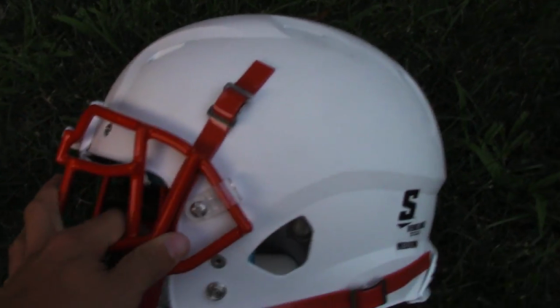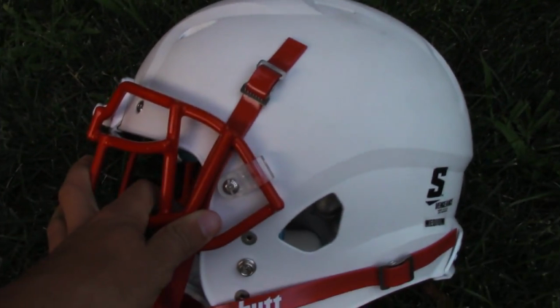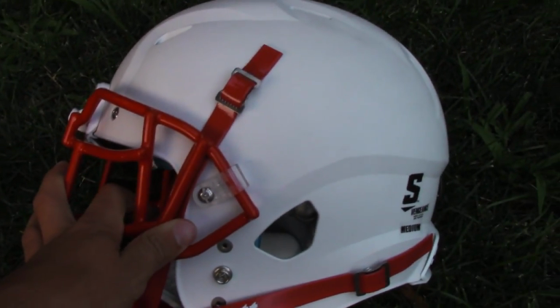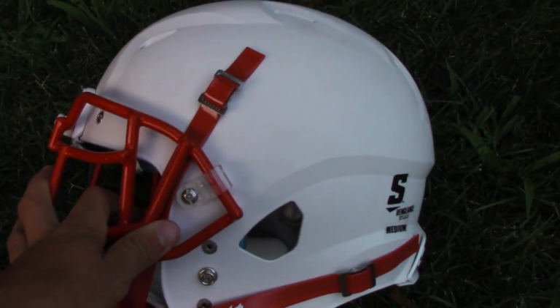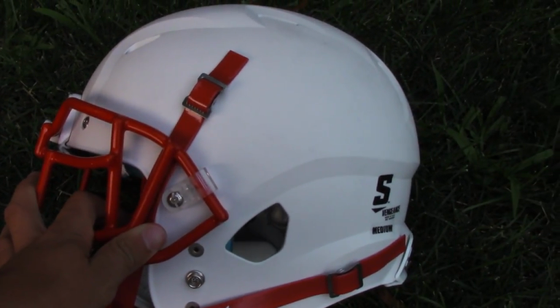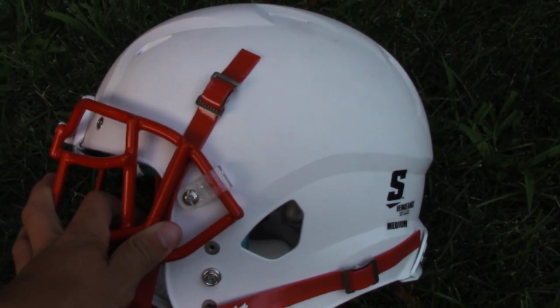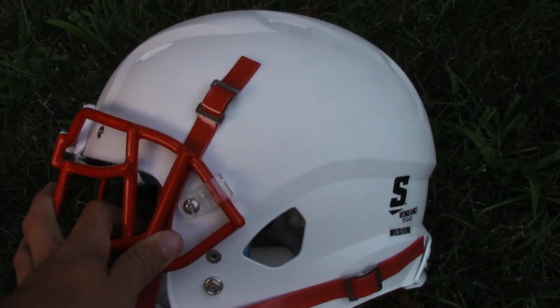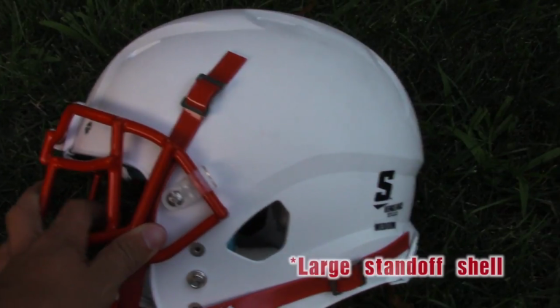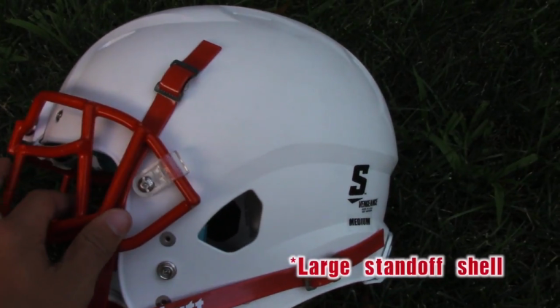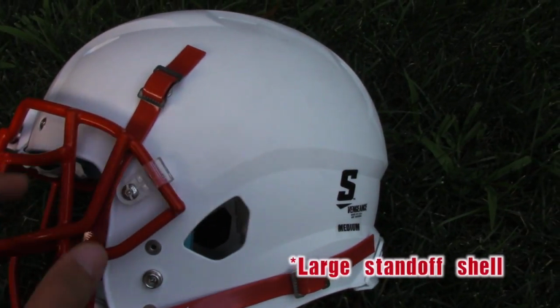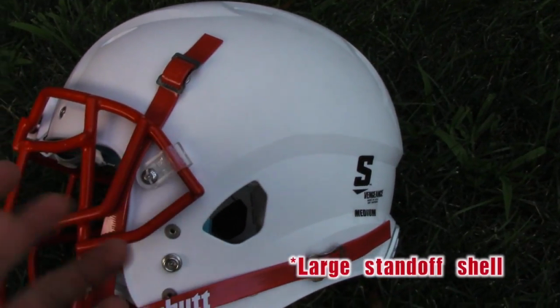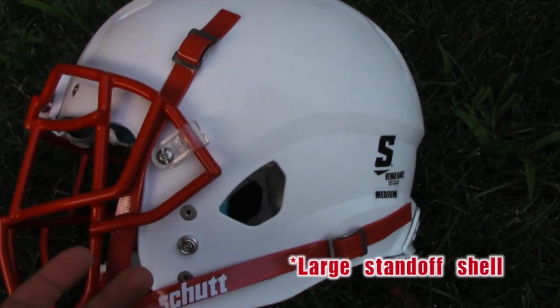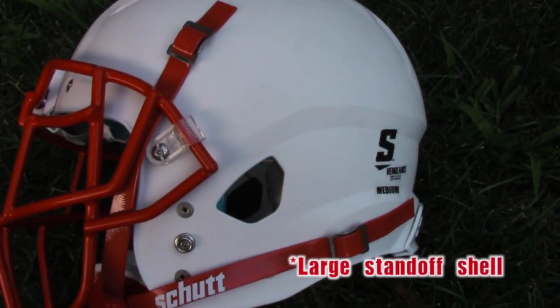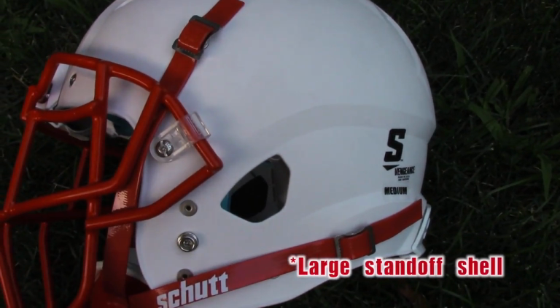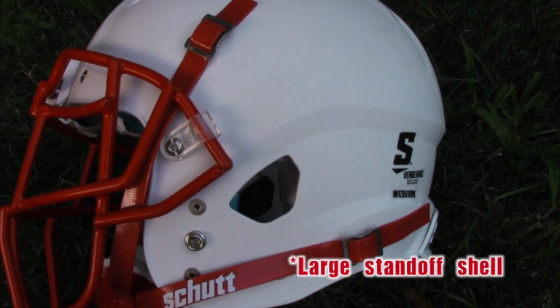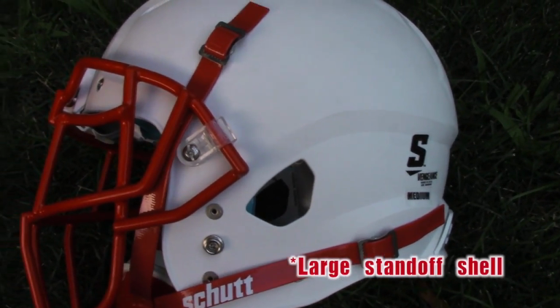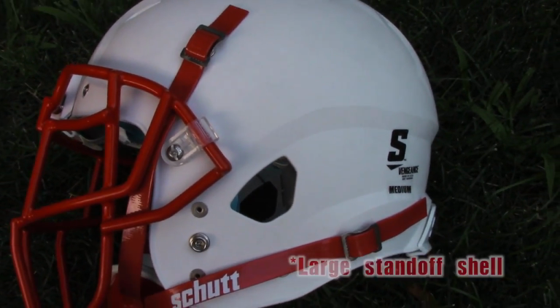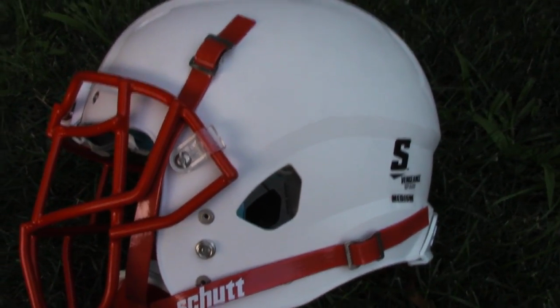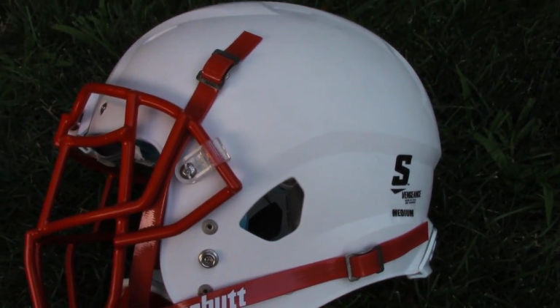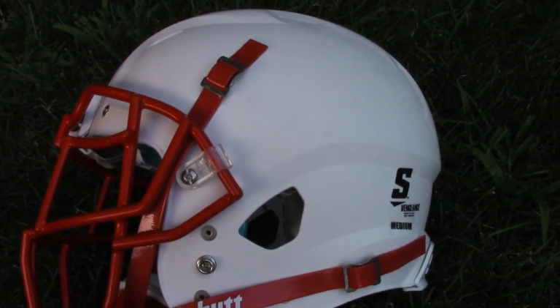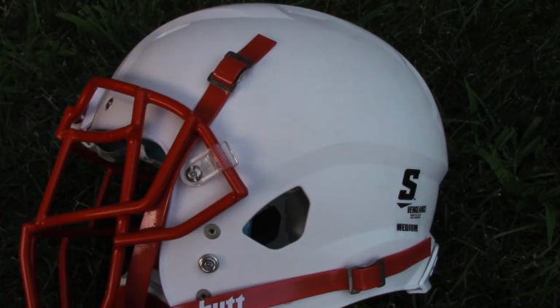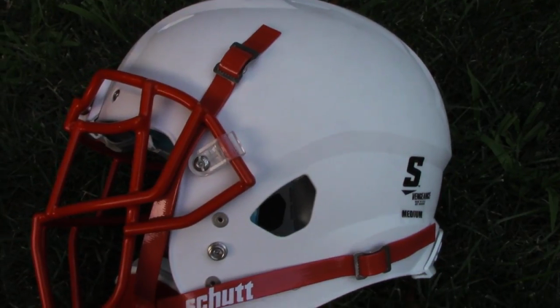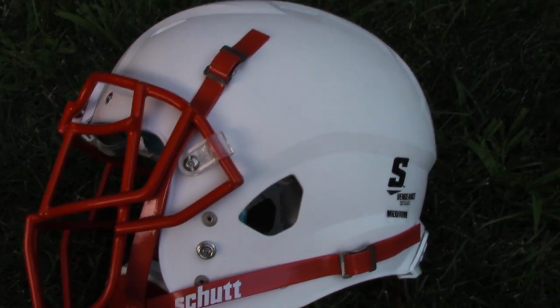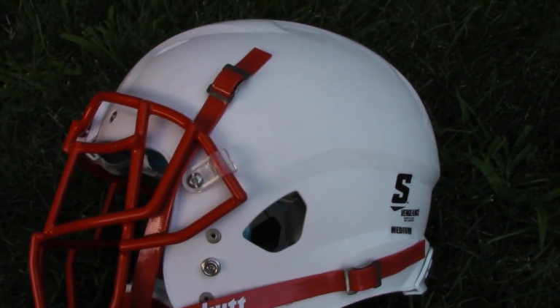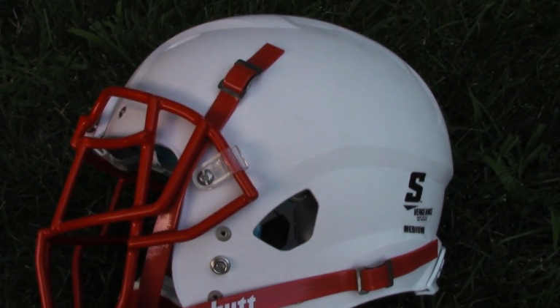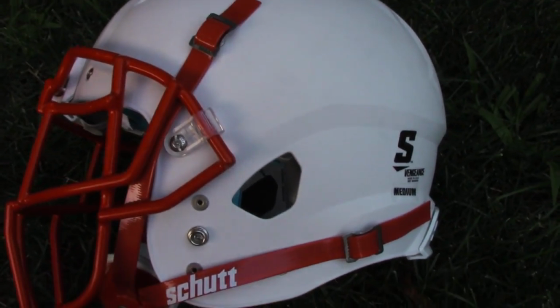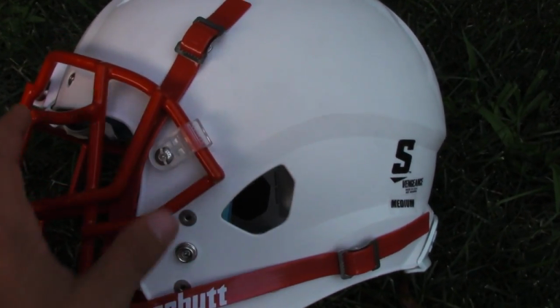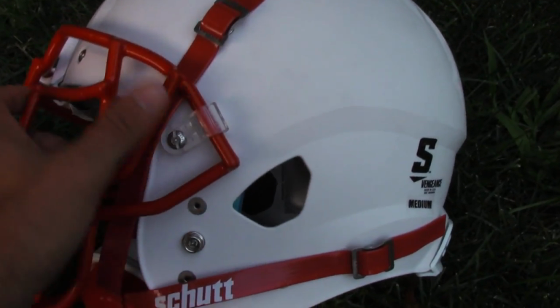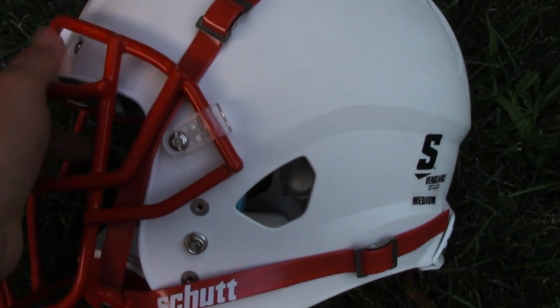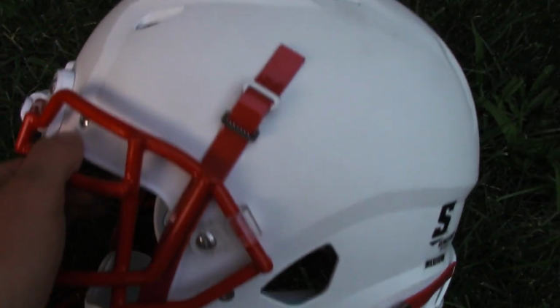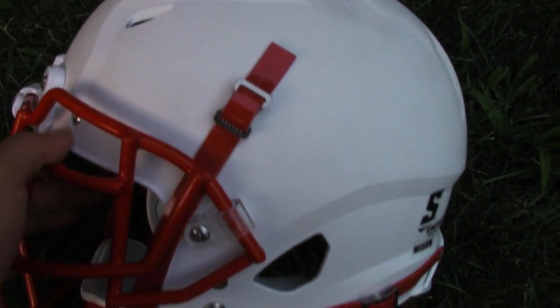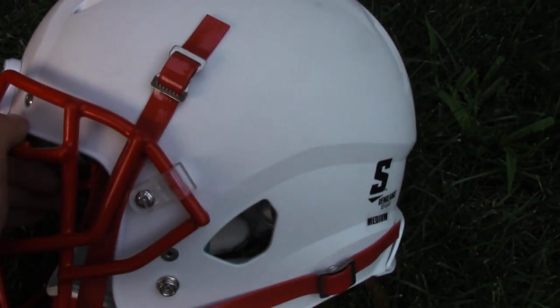You can see it's a large standoff helmet. A large standoff helmet means that it's bigger than most traditional helmet shells. There's more room for padding on the inside, which is going to make it a little bit more comfortable and provide a little bit more protection.